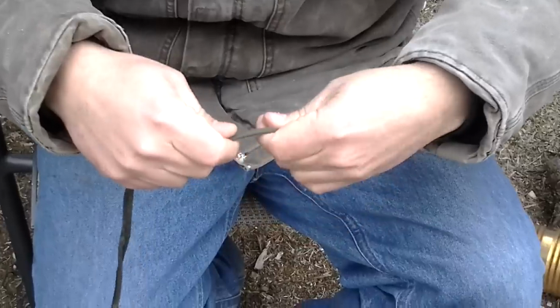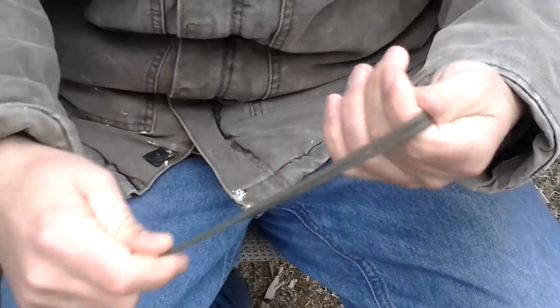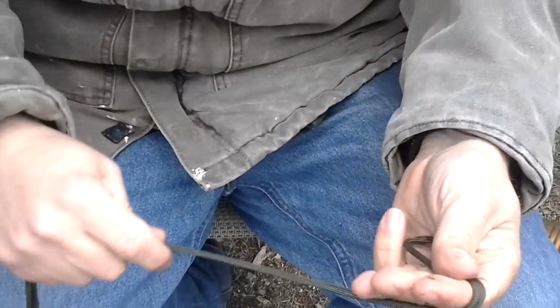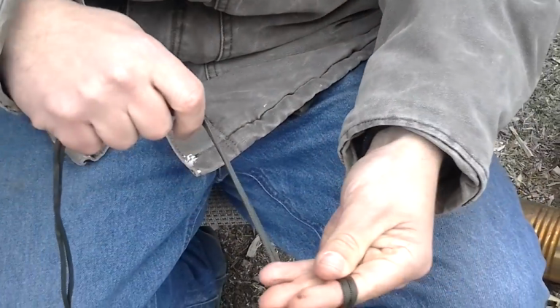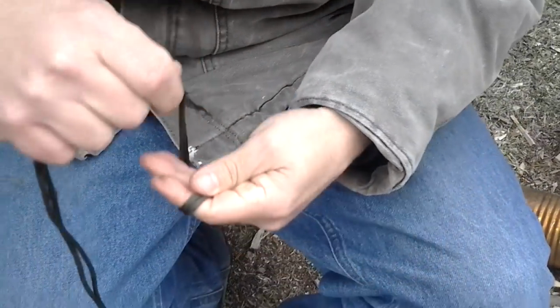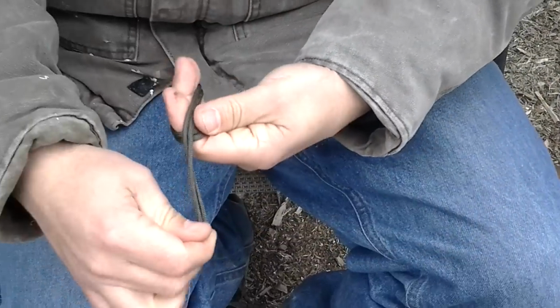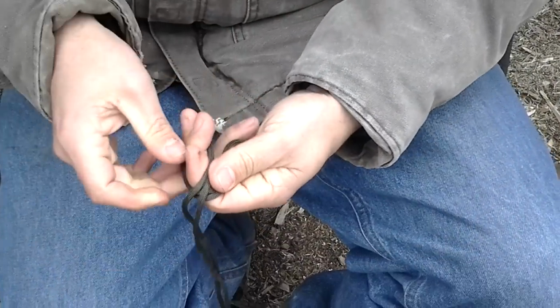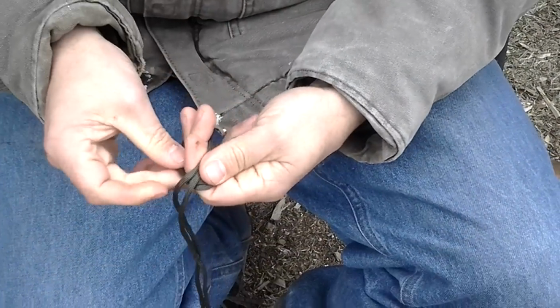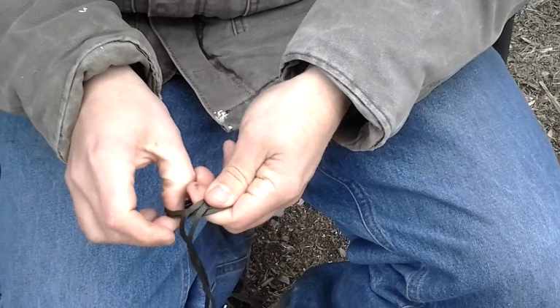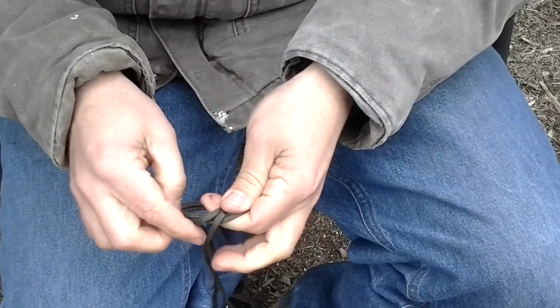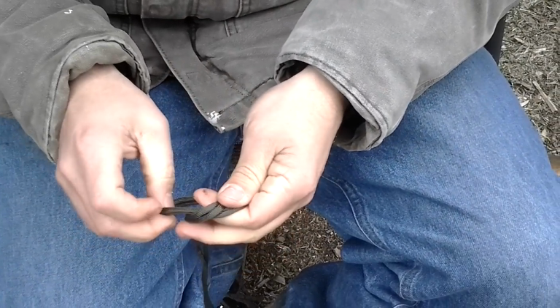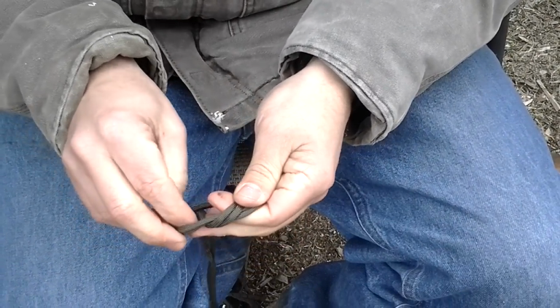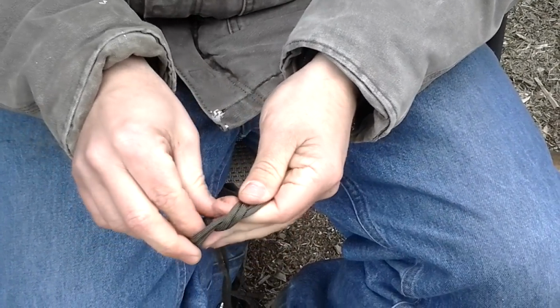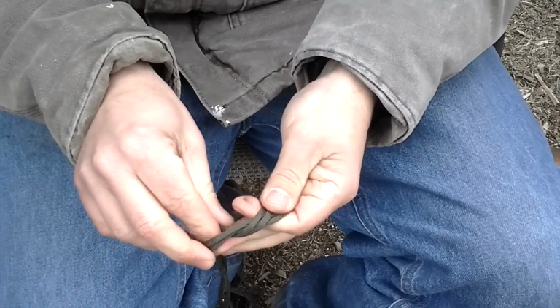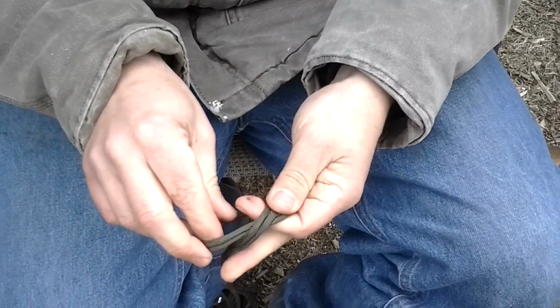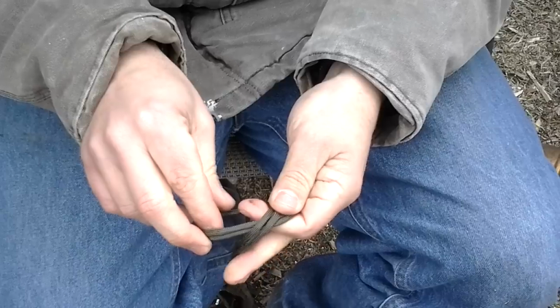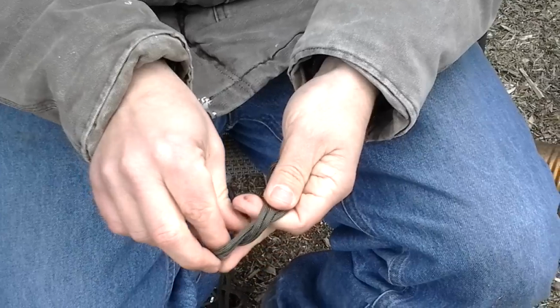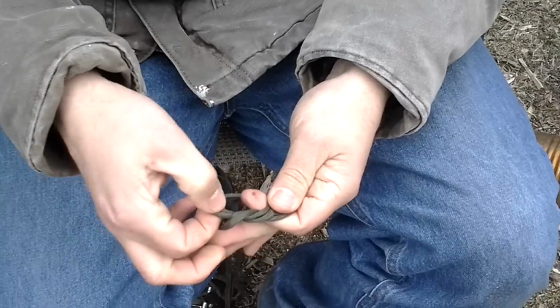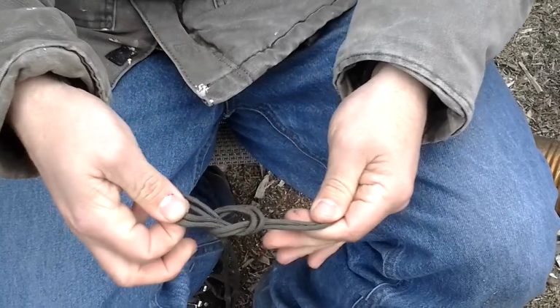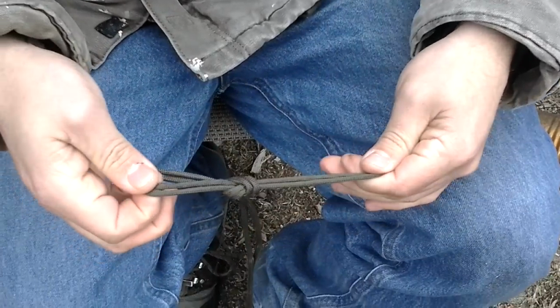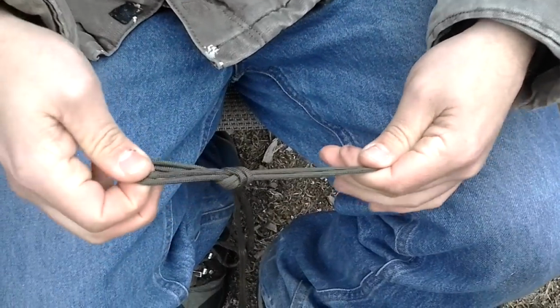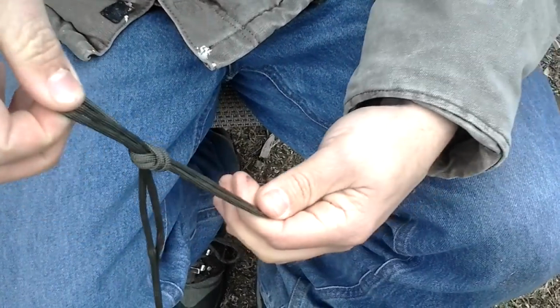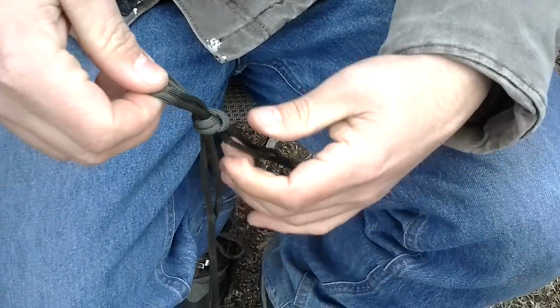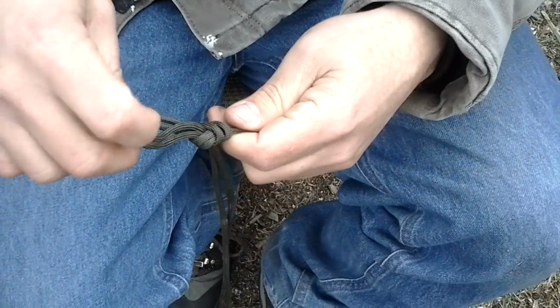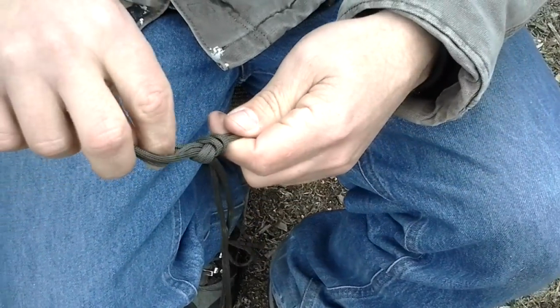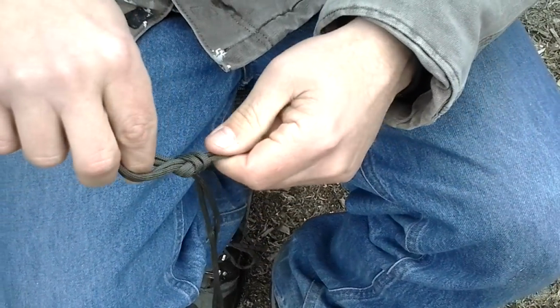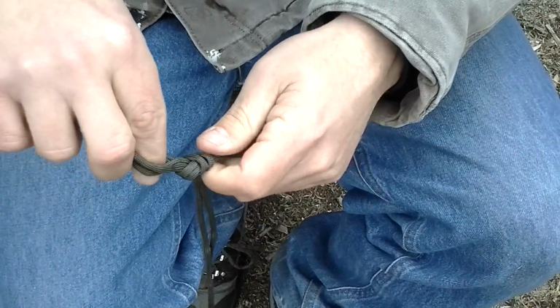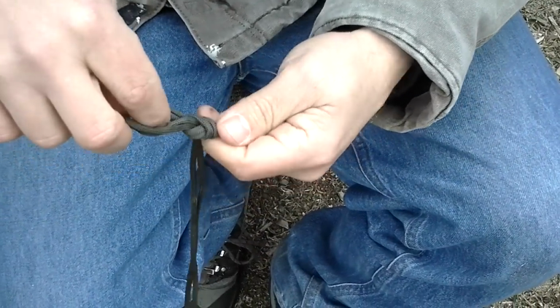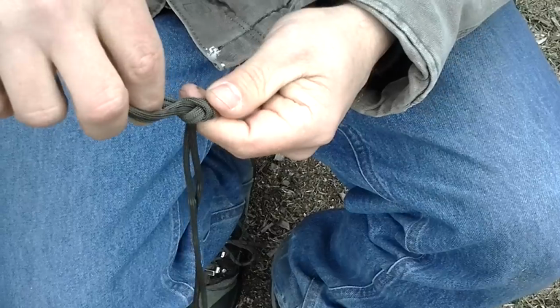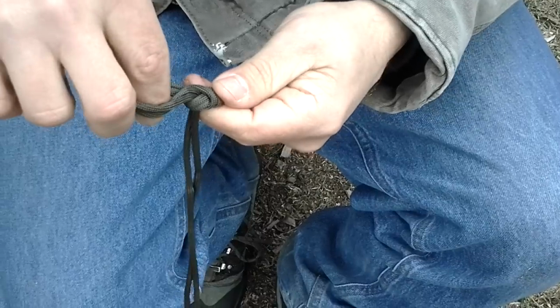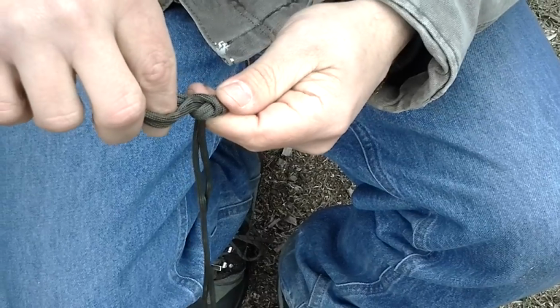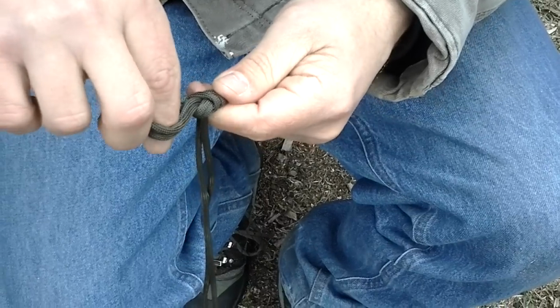I'm going to take it in my fingers and make a loop — the cat's getting some of the action here. Once I make a loop I'm going to wrap it around and pull it underneath, like so. It almost makes like a little knot there, and that's the primary knot.